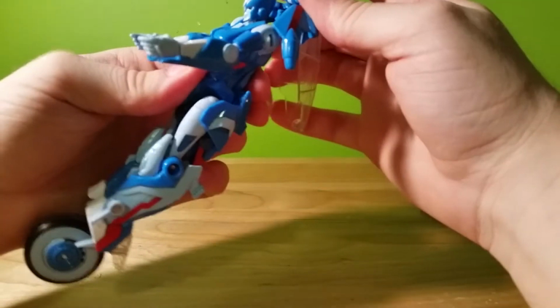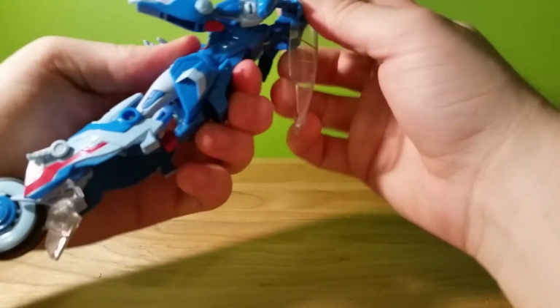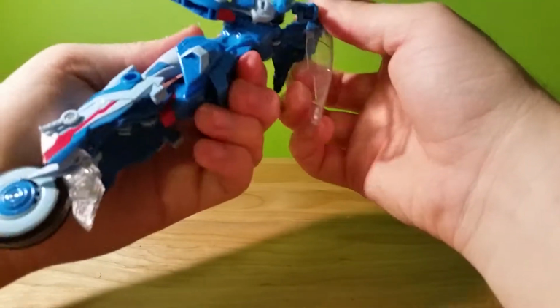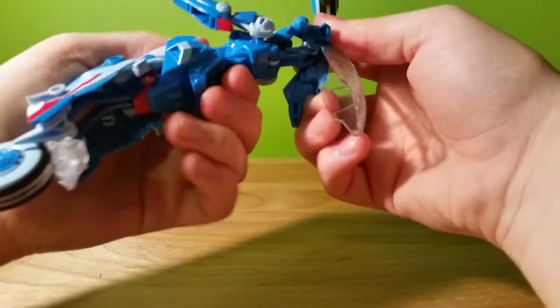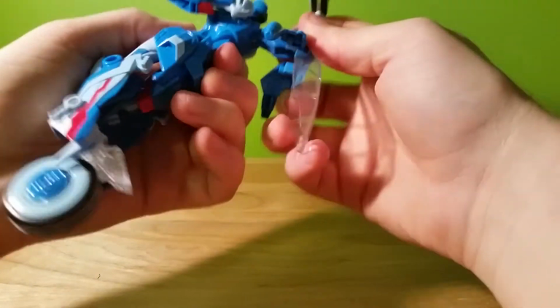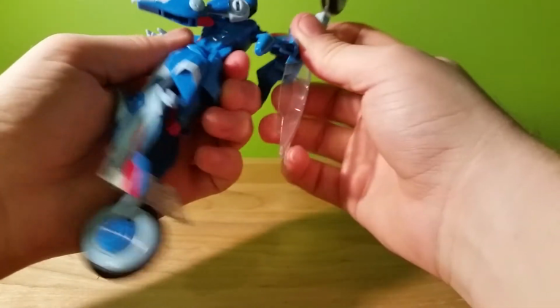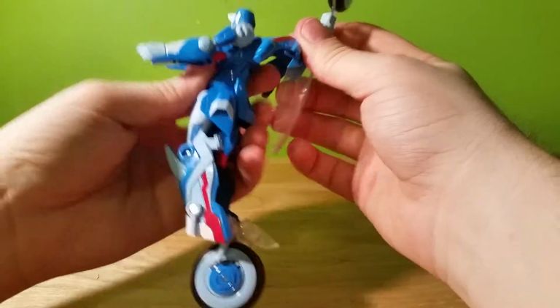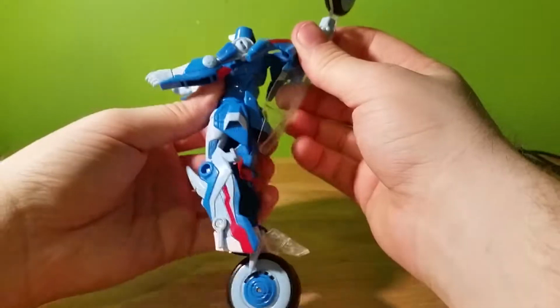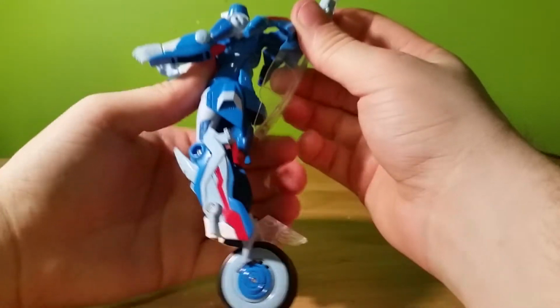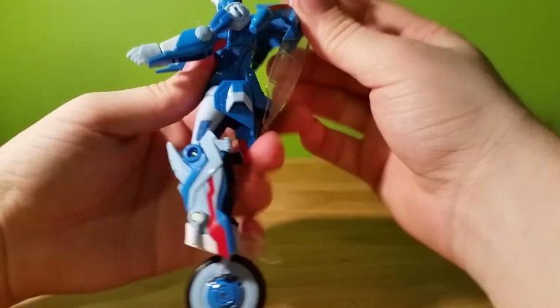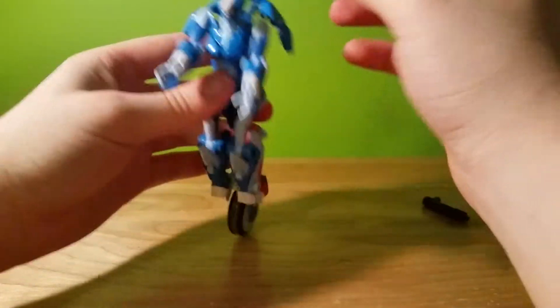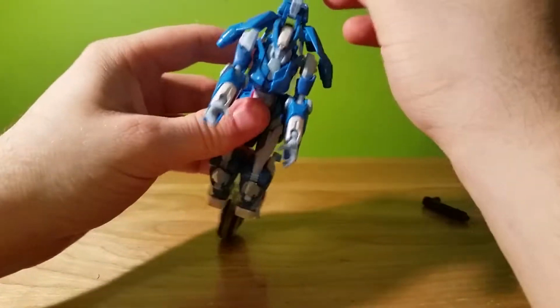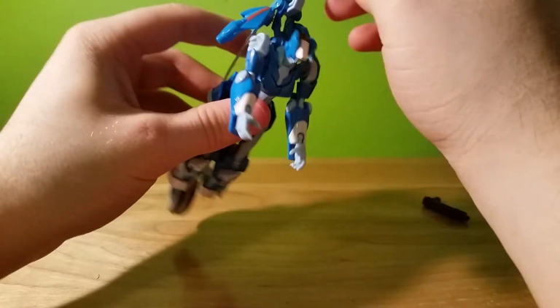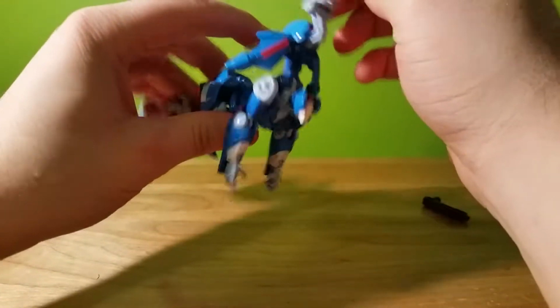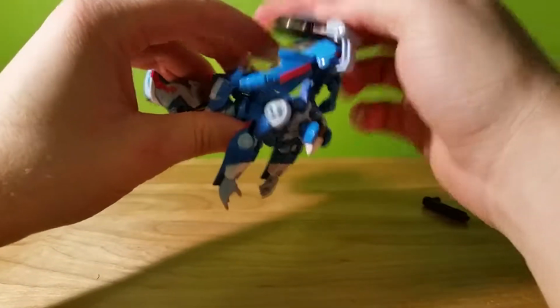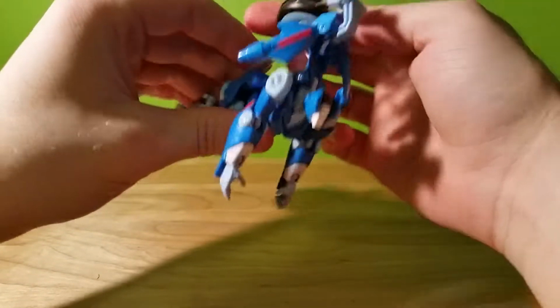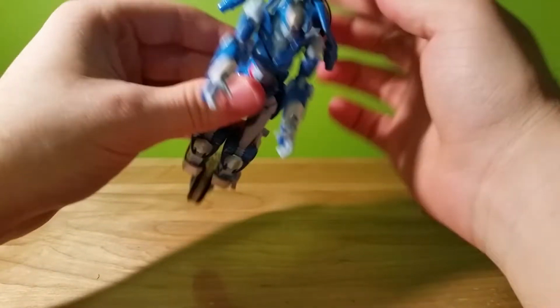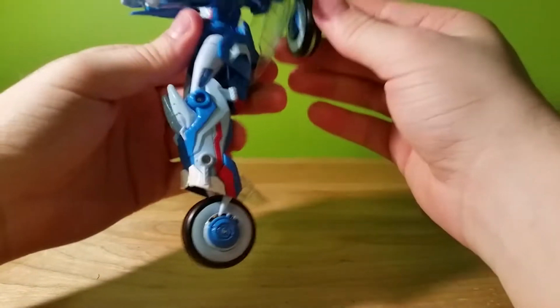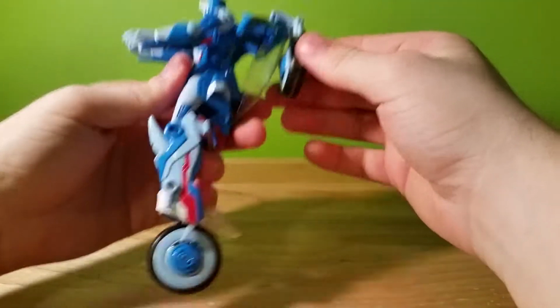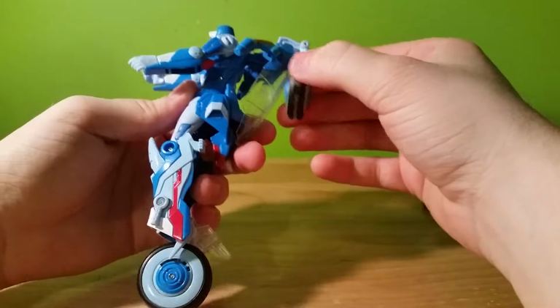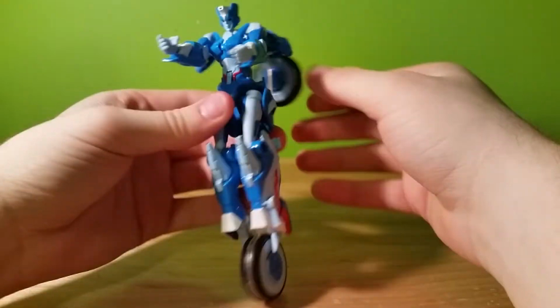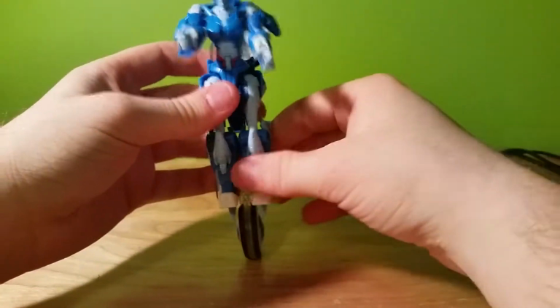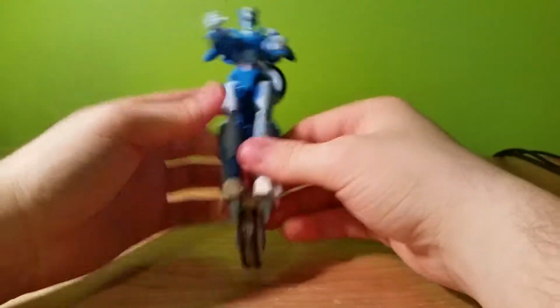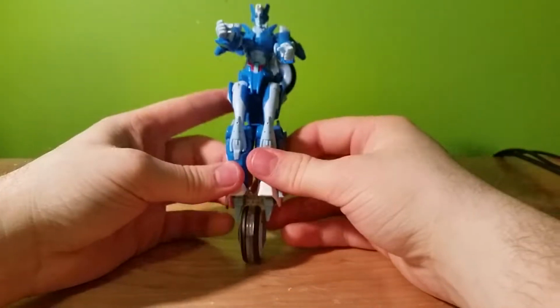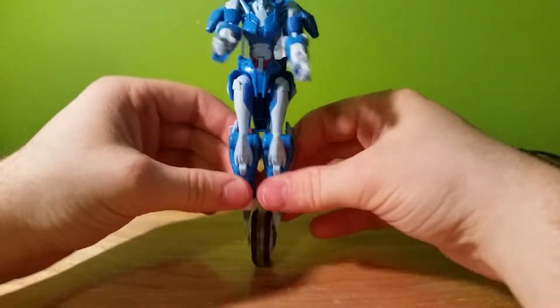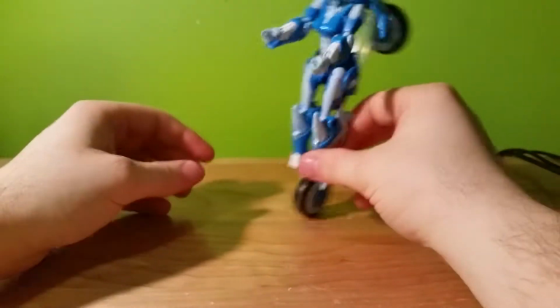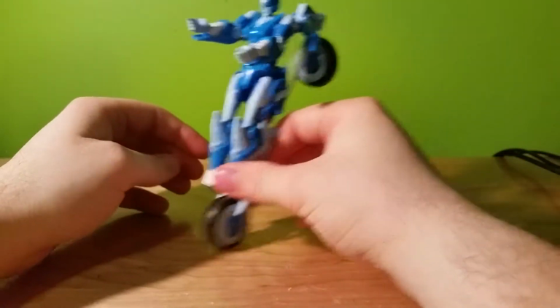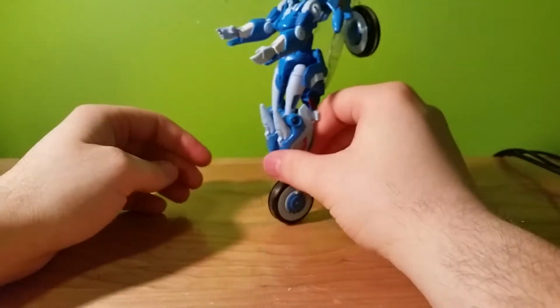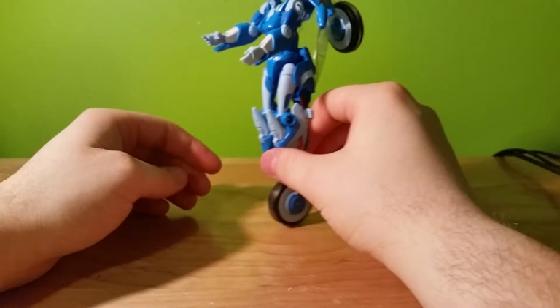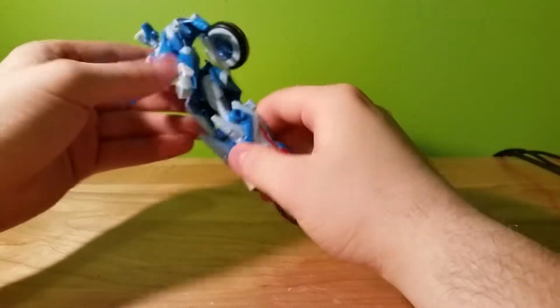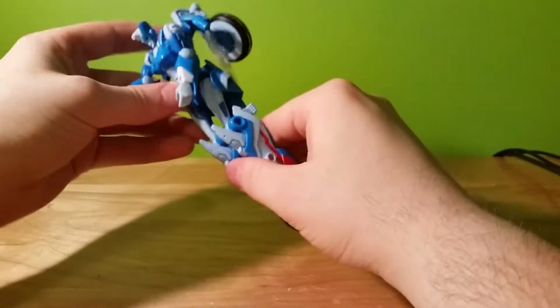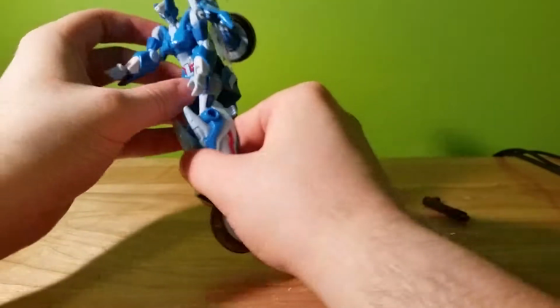Then move this down, back, and fold the wheel right behind. Now we have what looks like a weird Michael Bay-looking robot.